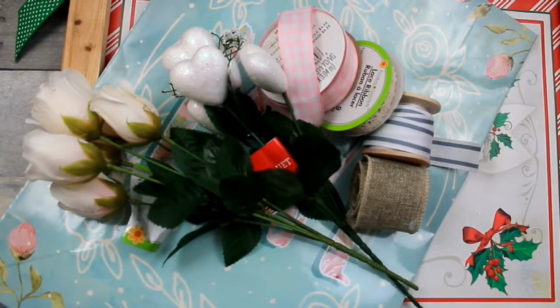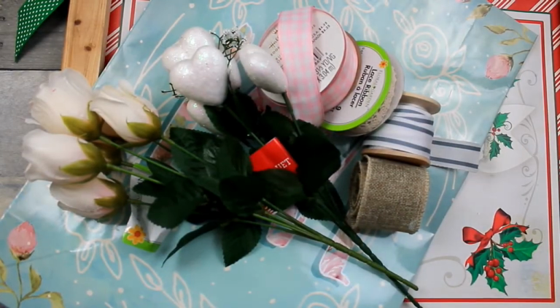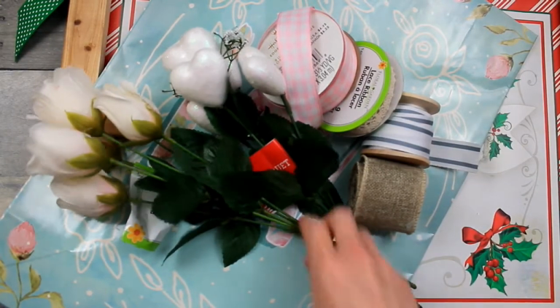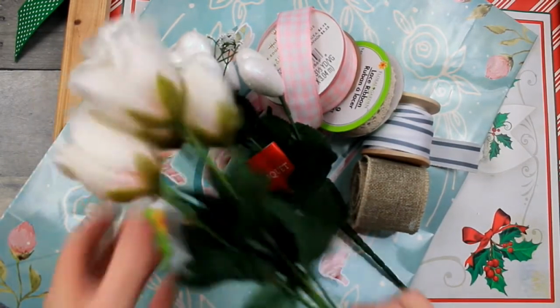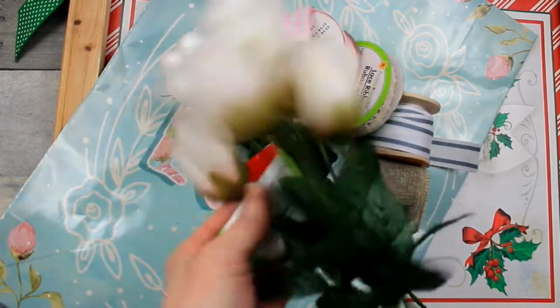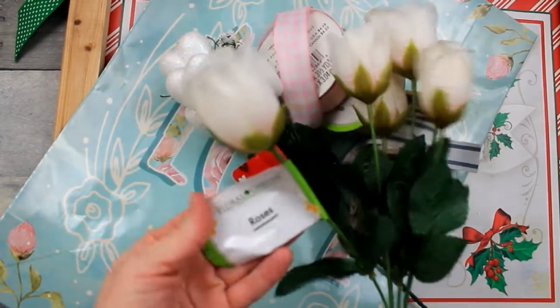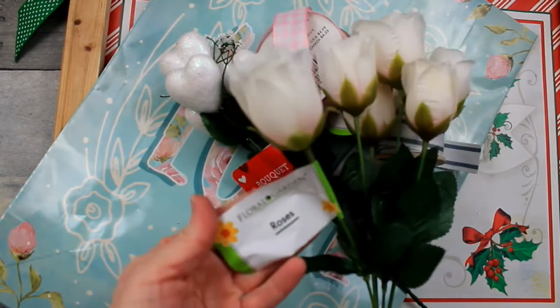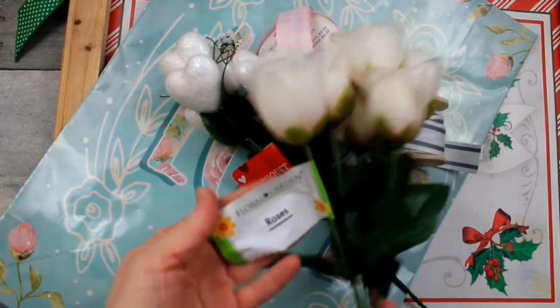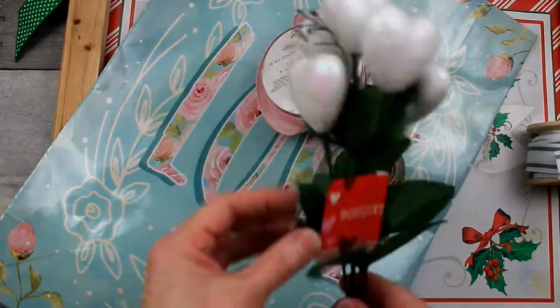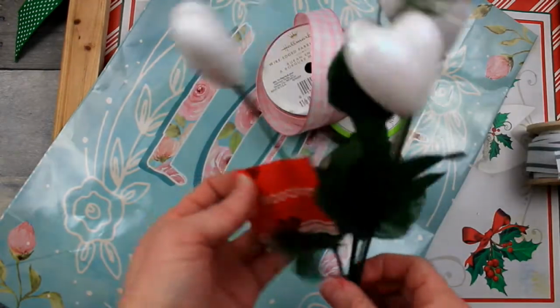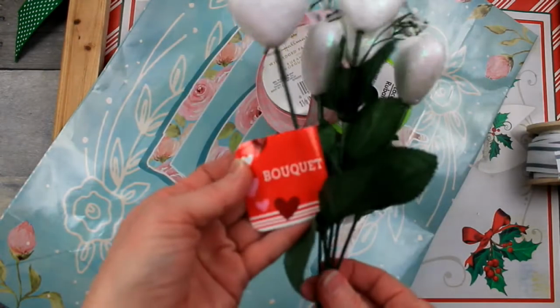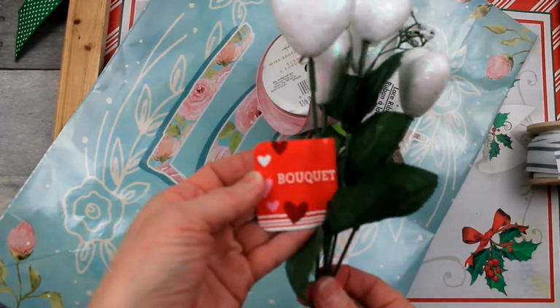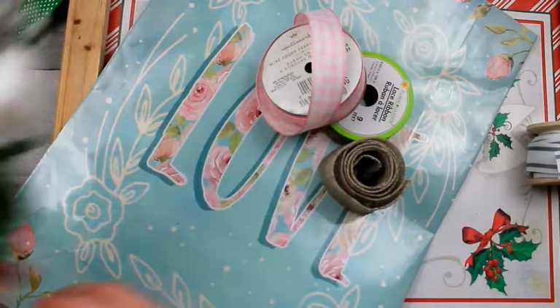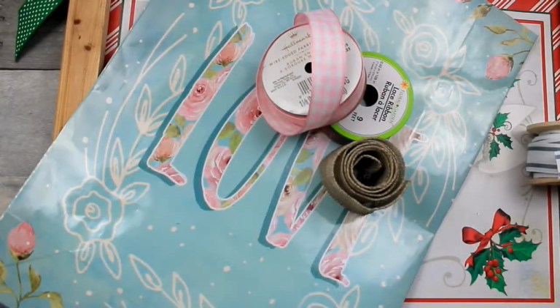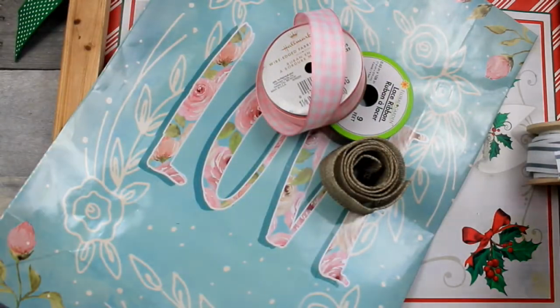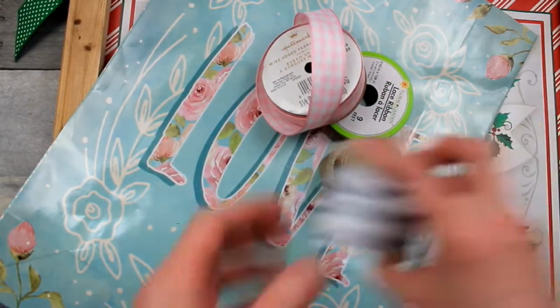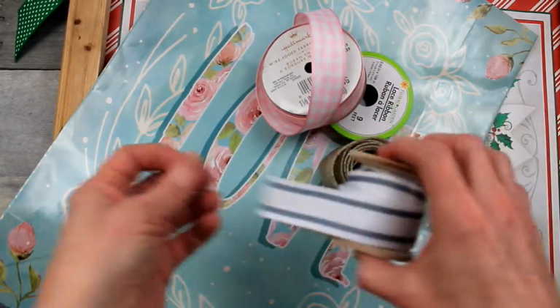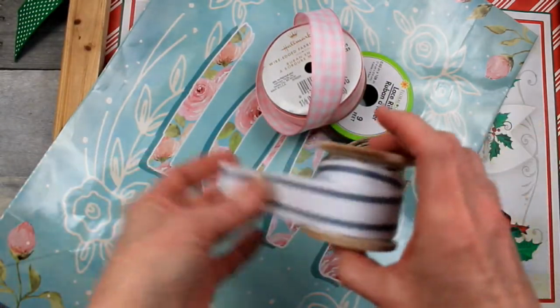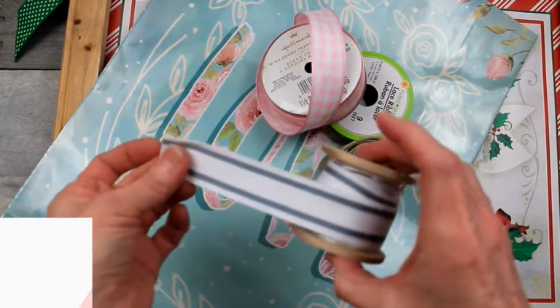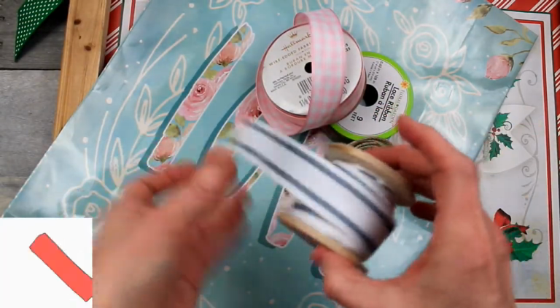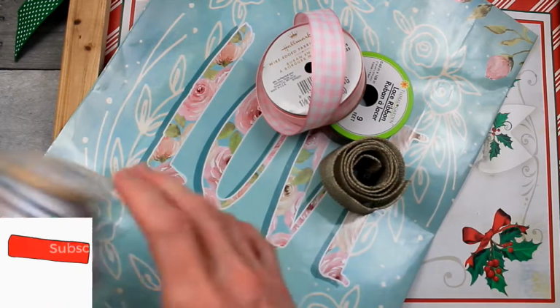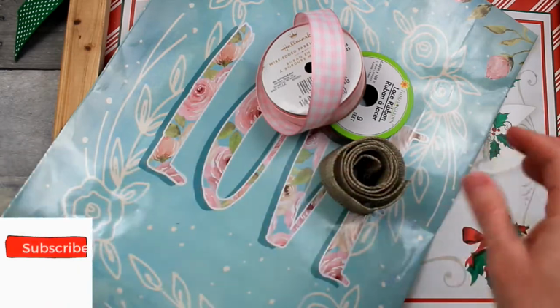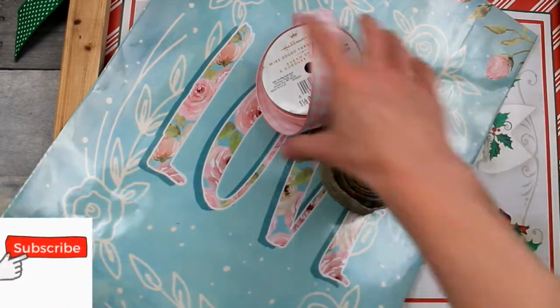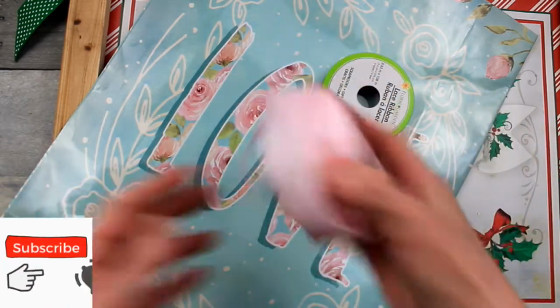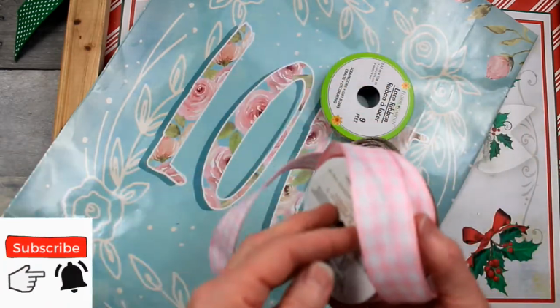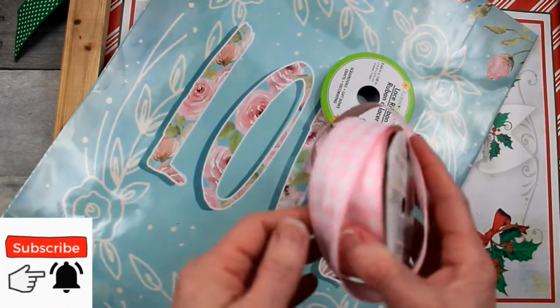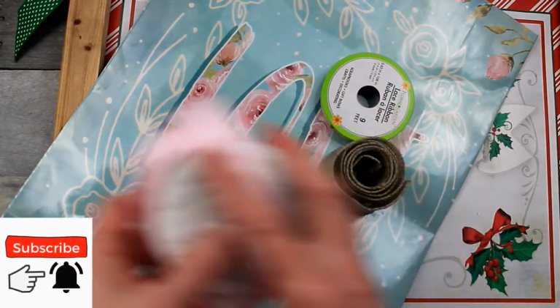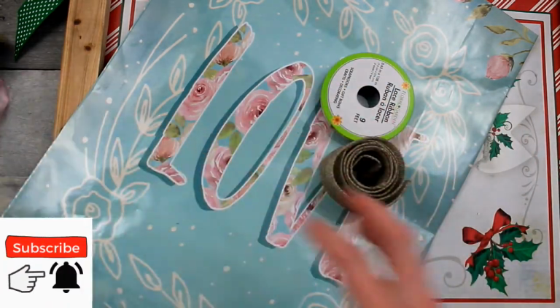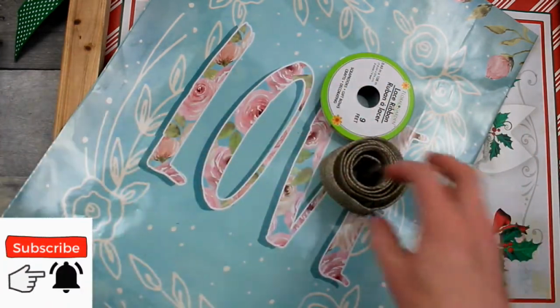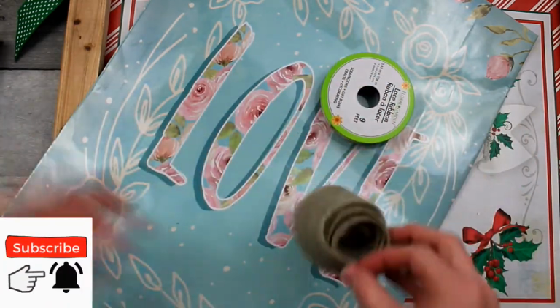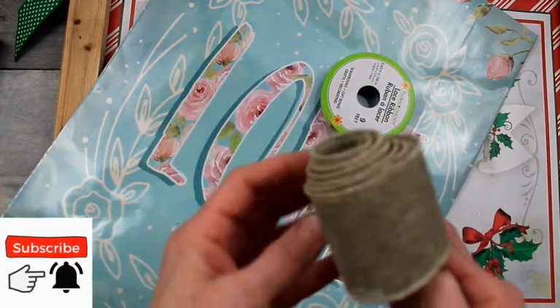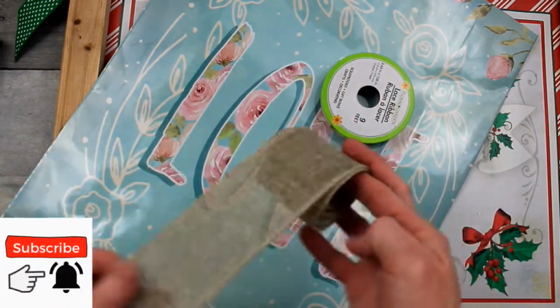We're gonna start with some picks that came from Dollar Tree — some roses, some hearts, whatever you like. I'm going to take a variety of ribbons; some I may use, some I may not. The wired ones are the ones that I prefer.